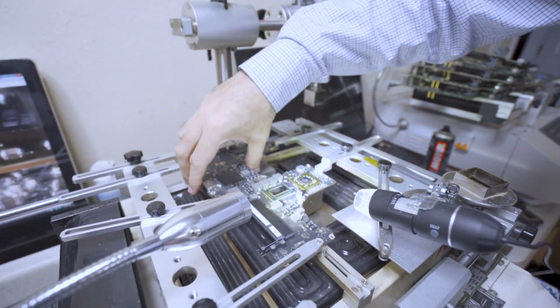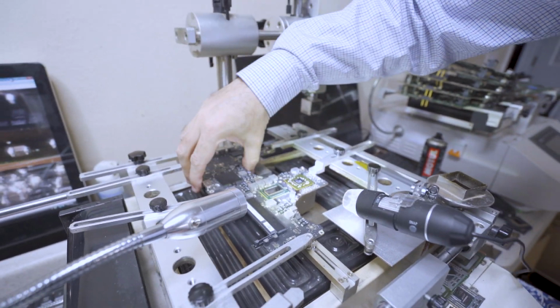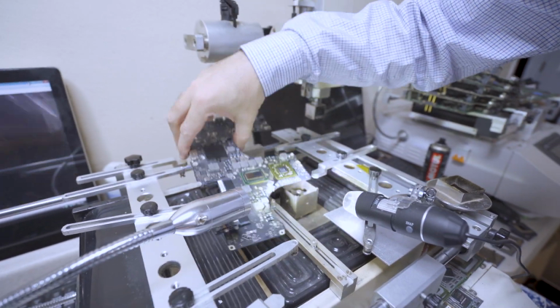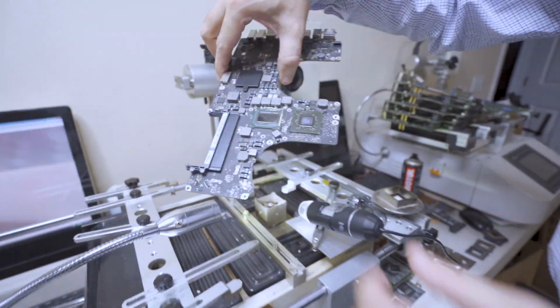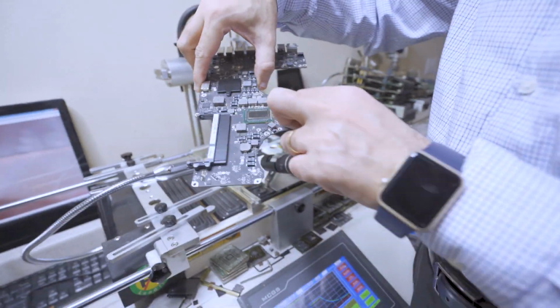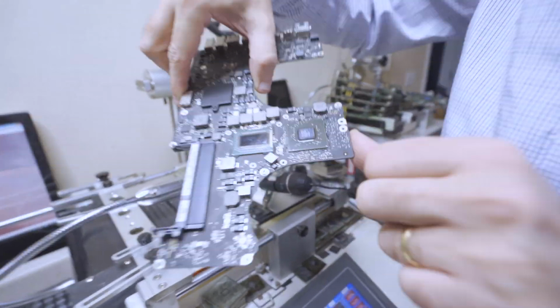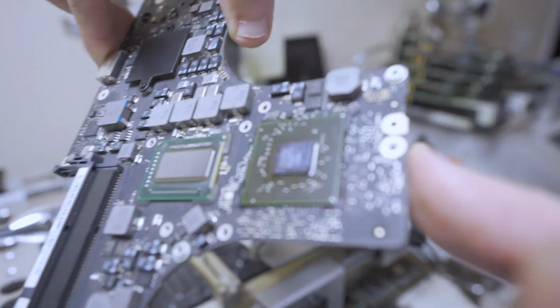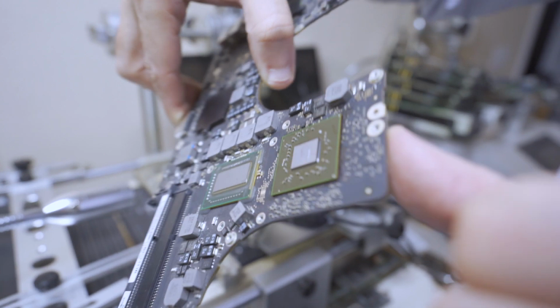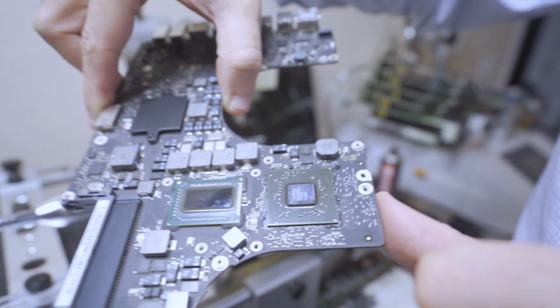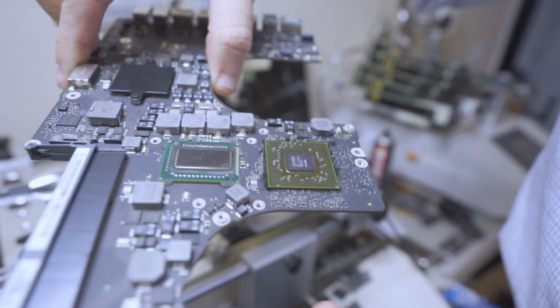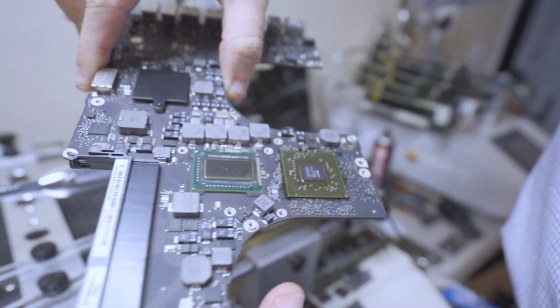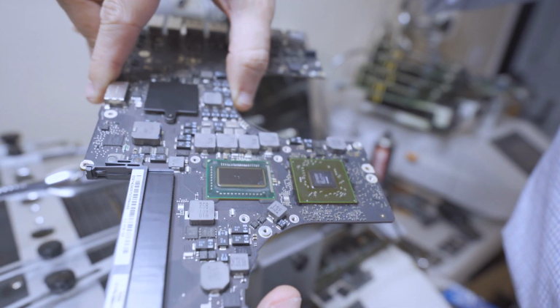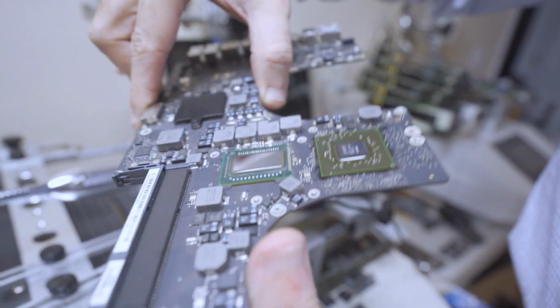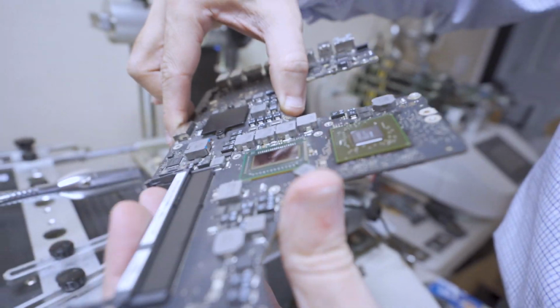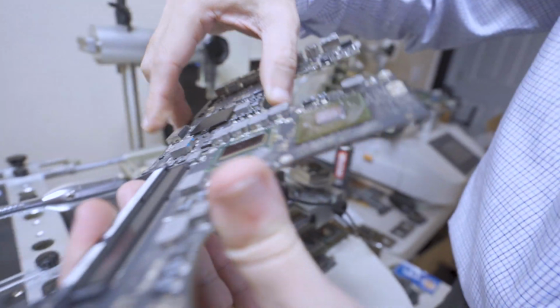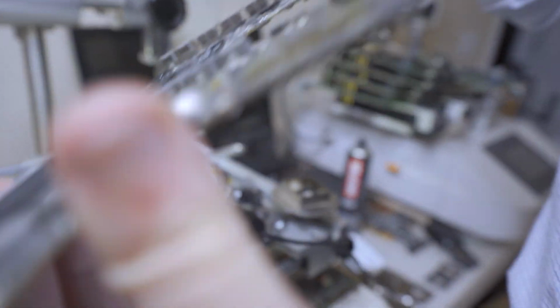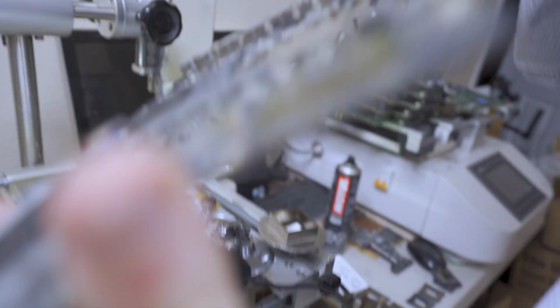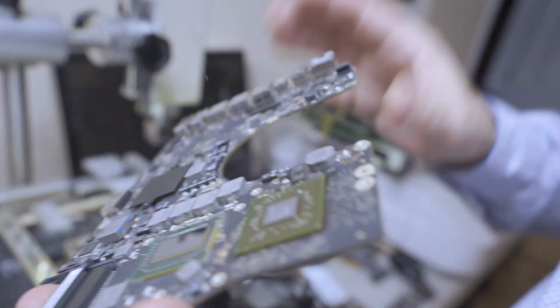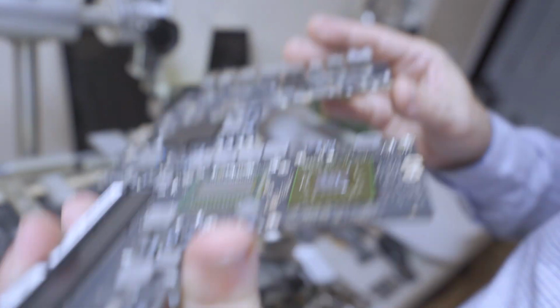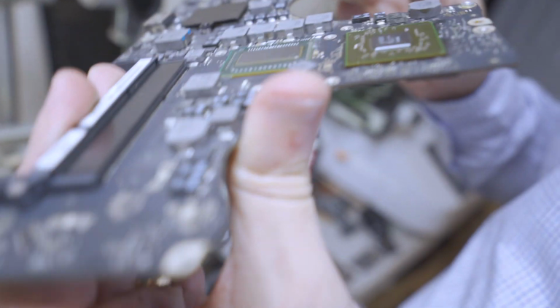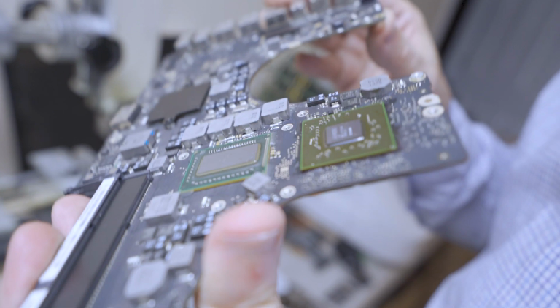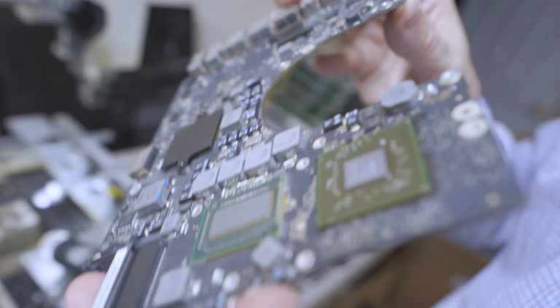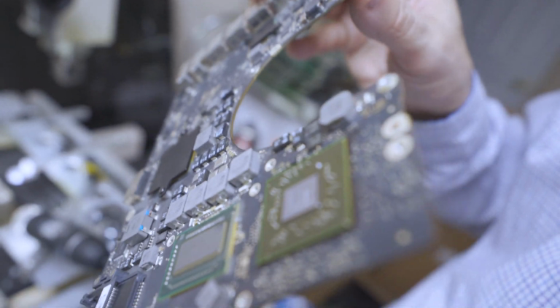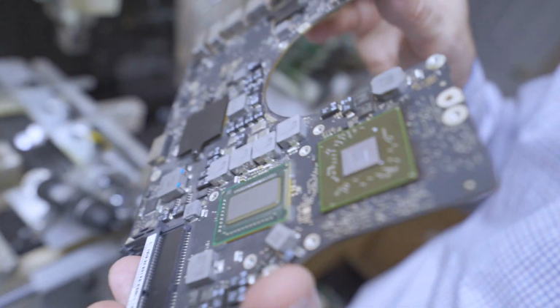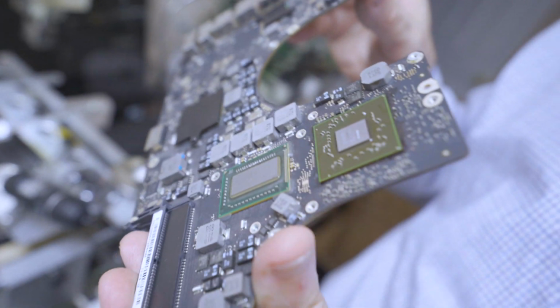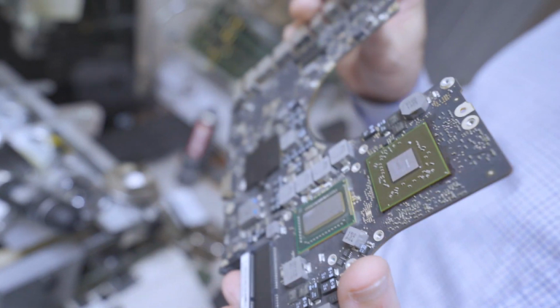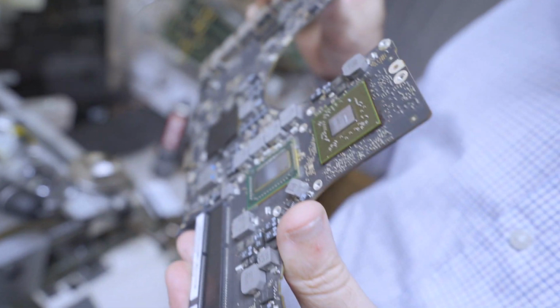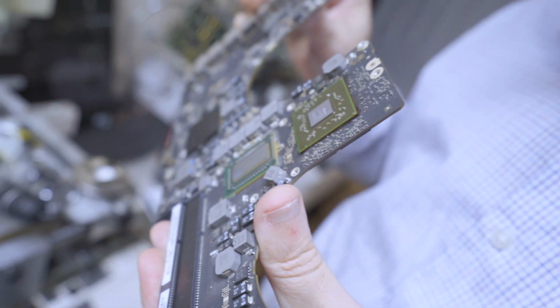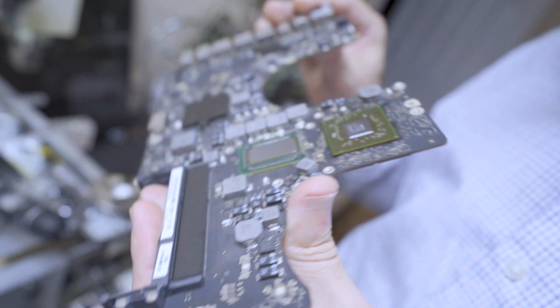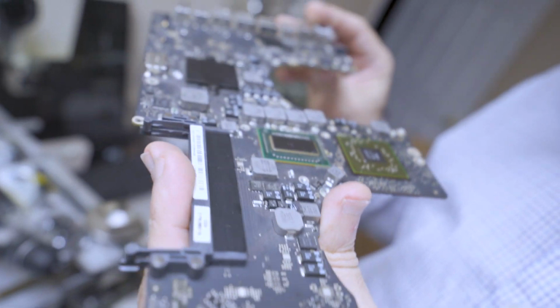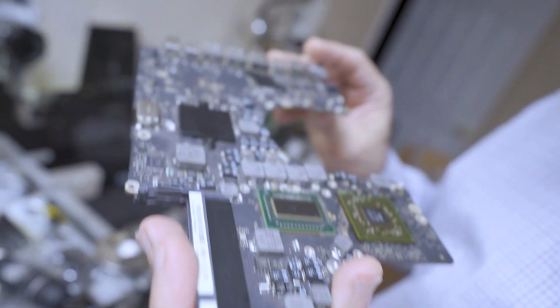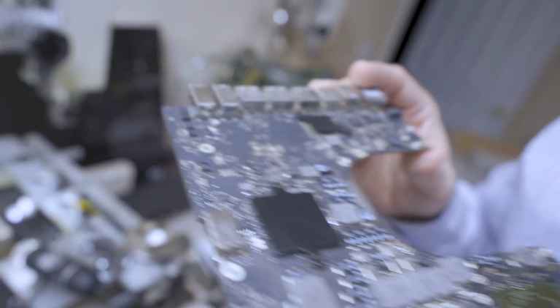We're pretty much done now. We're going to take the motherboard off the machine, and as you guys can see, the motherboard looks brand new — it doesn't look like anyone did anything to it. Everything is literally factory quality, as you can see.